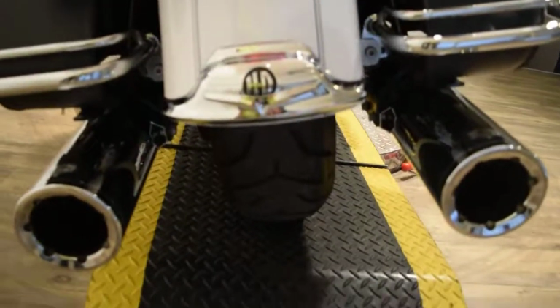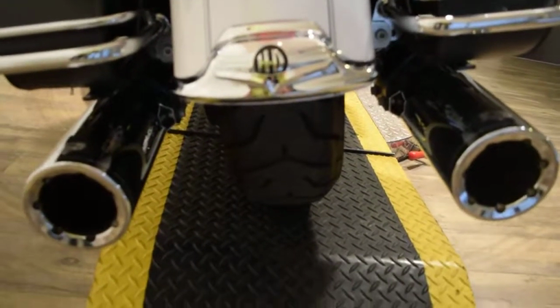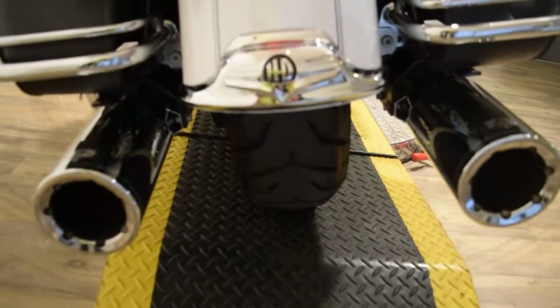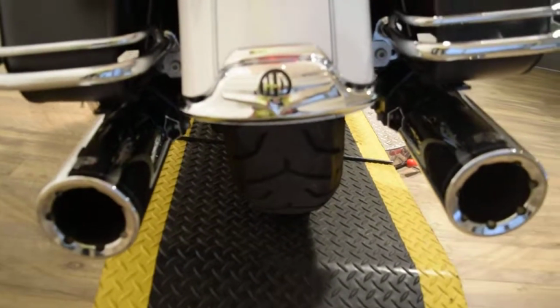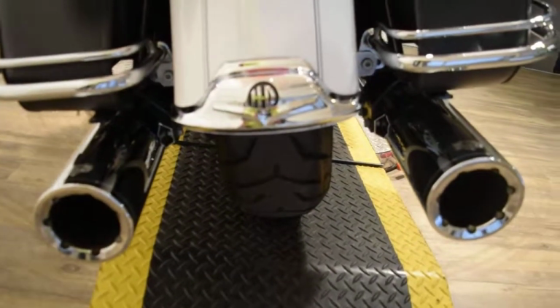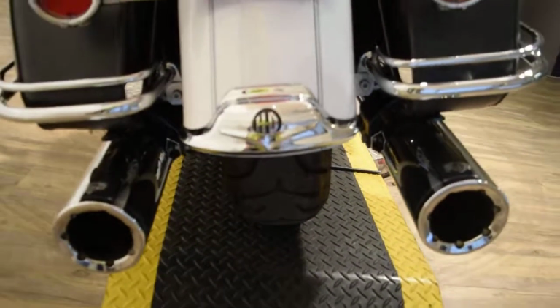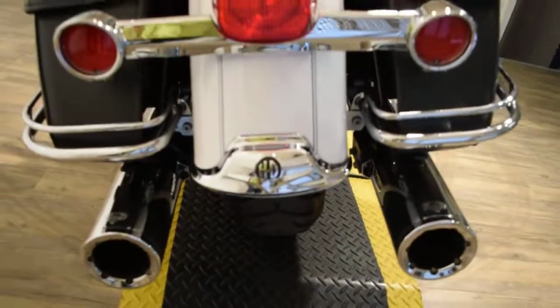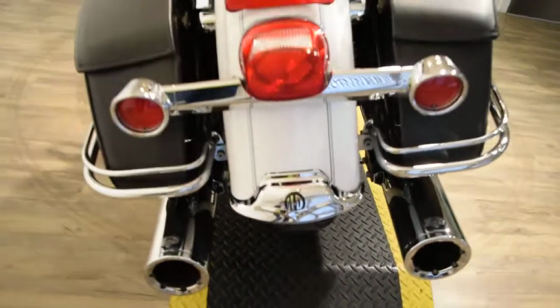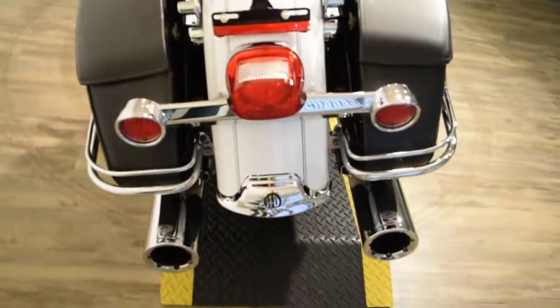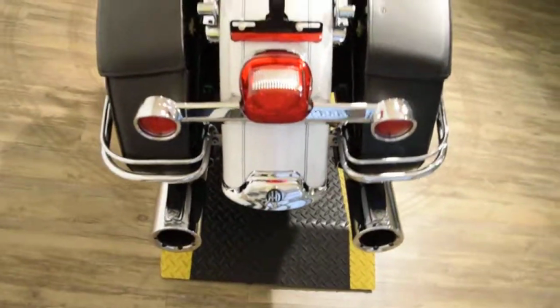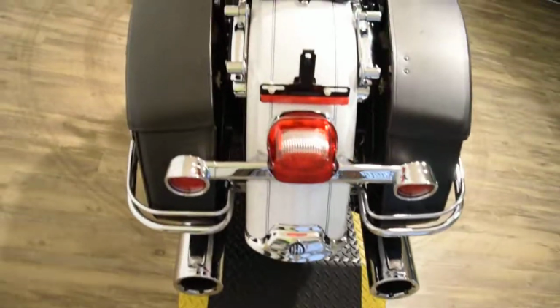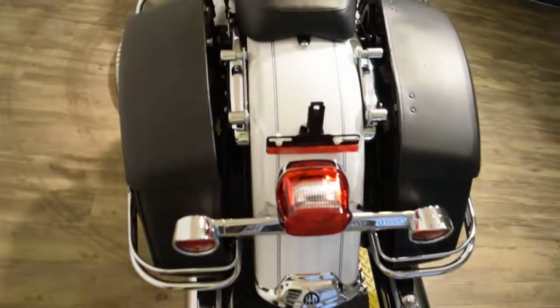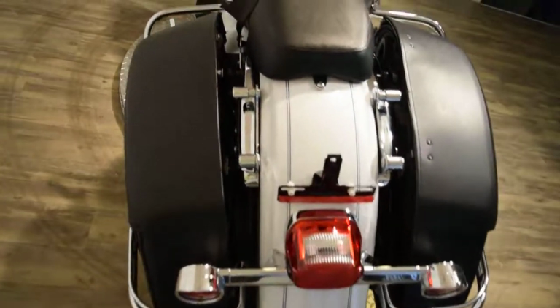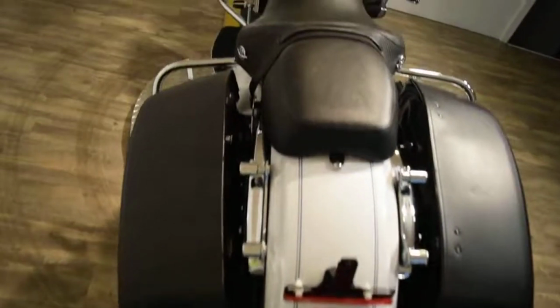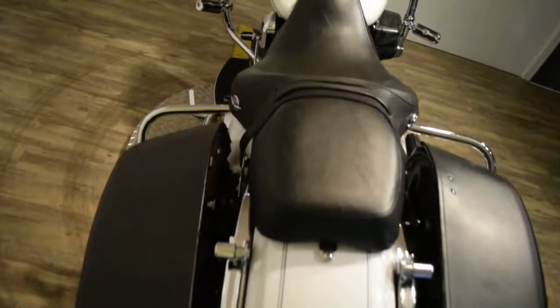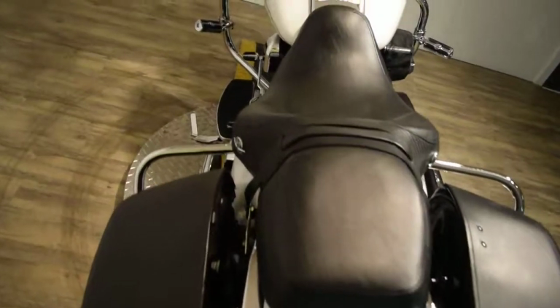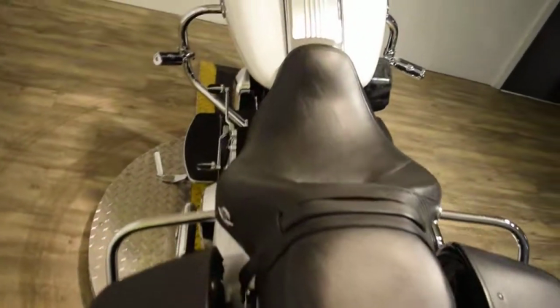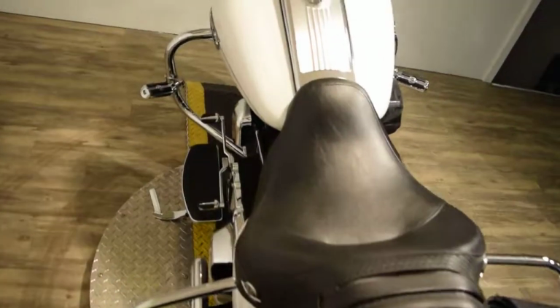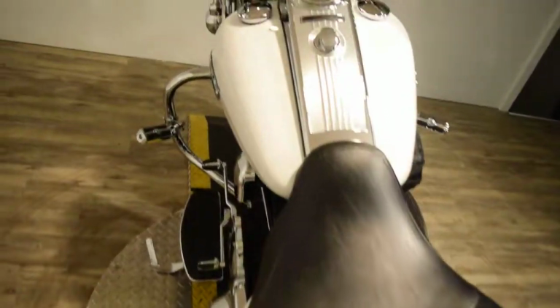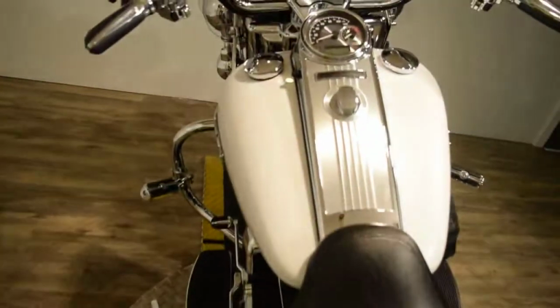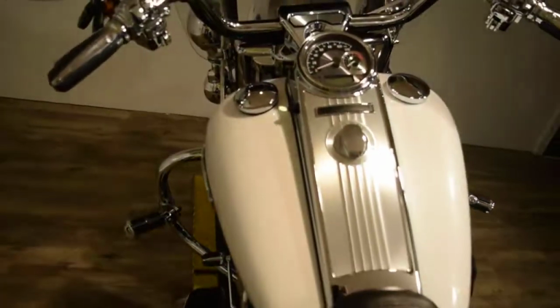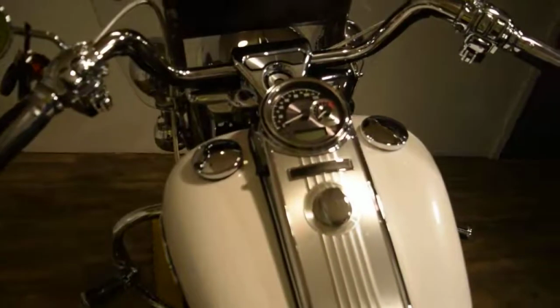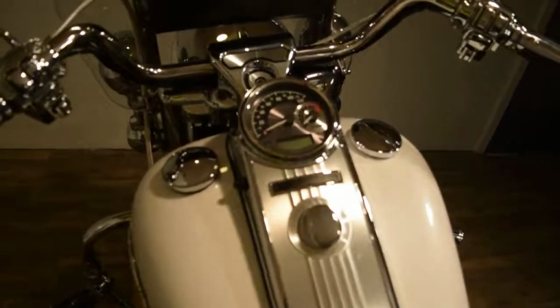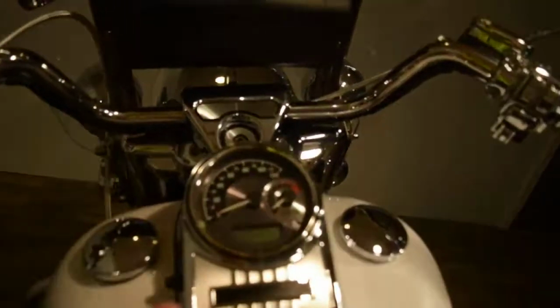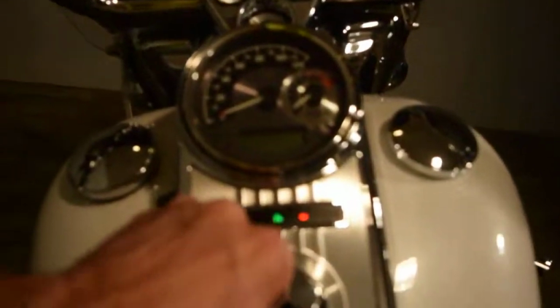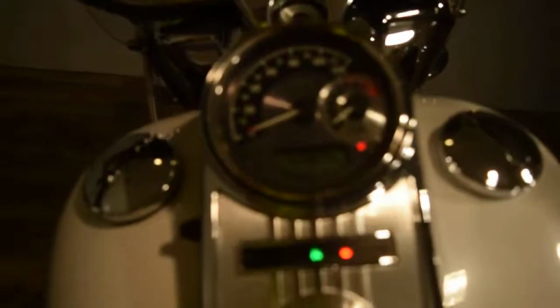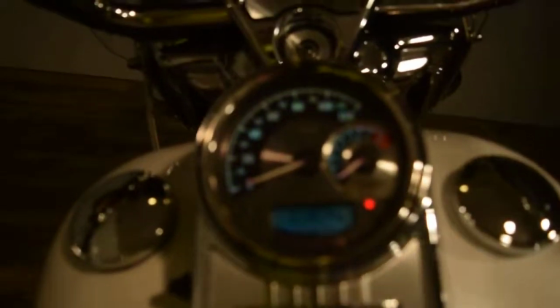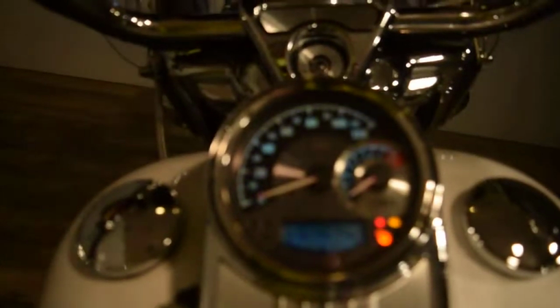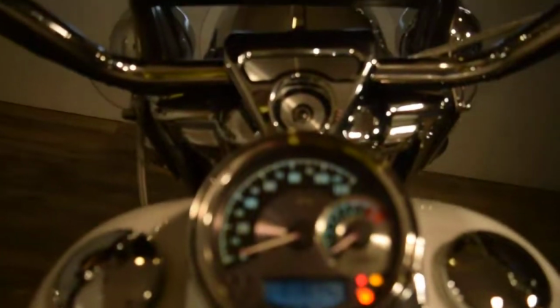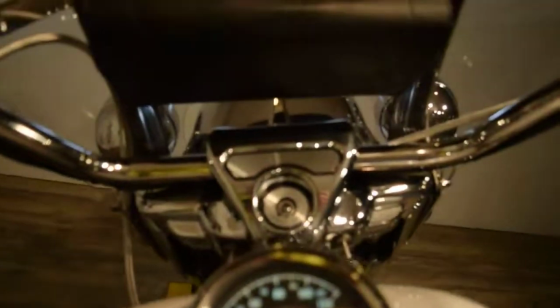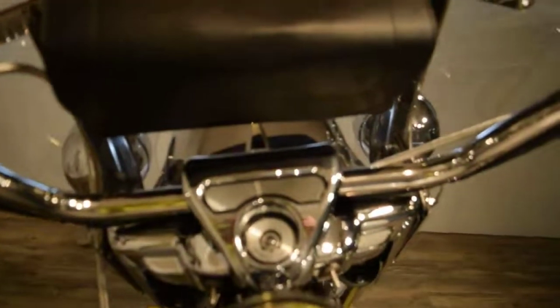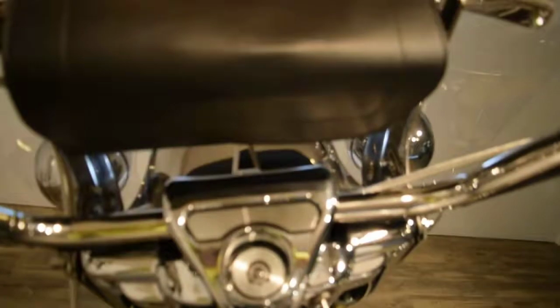We do sell bikes to people all over the world and we do out of state financing. Check out our YouTube channel and like us on Facebook. This bike has 13,074 miles.